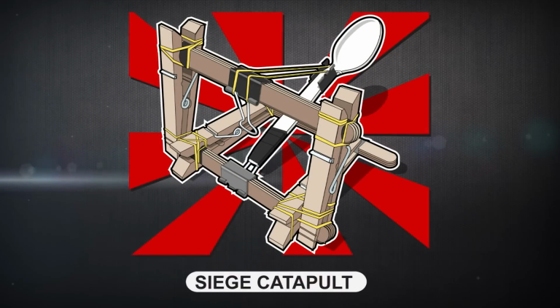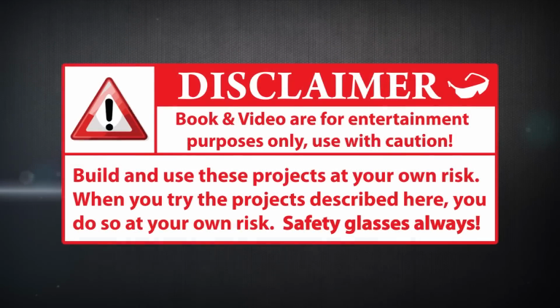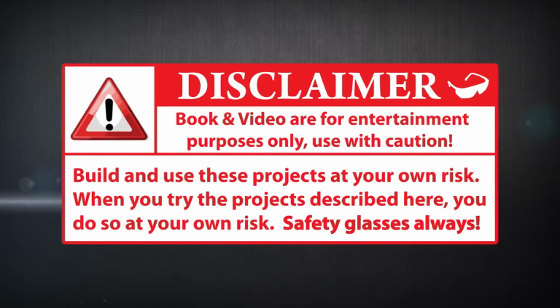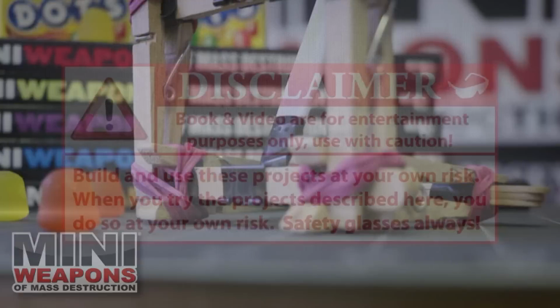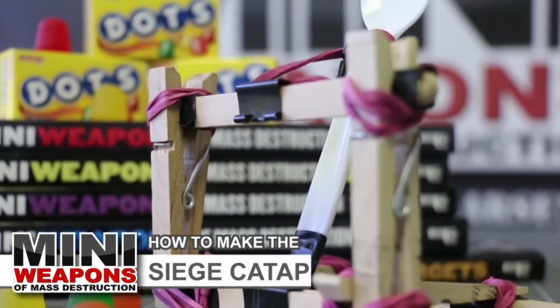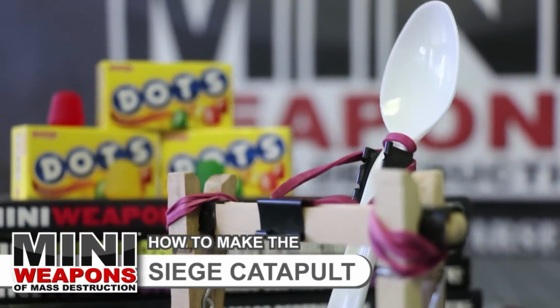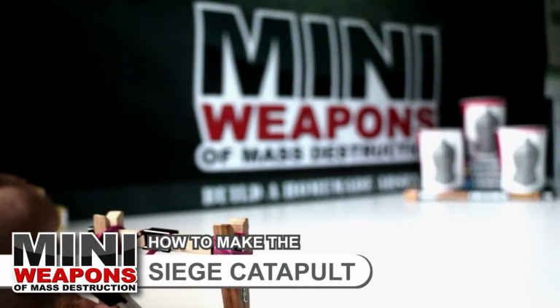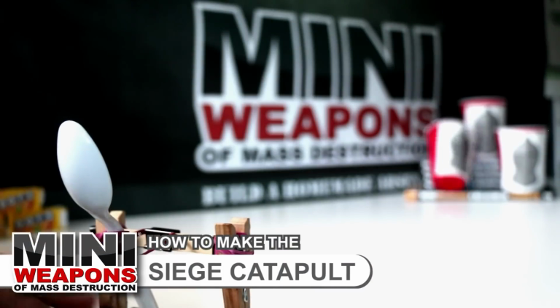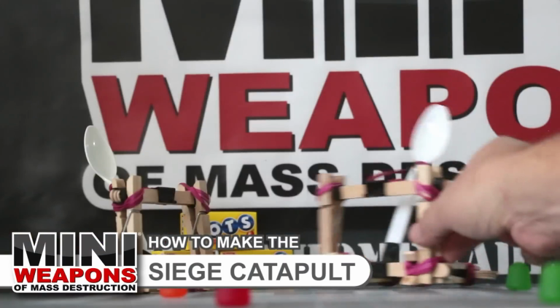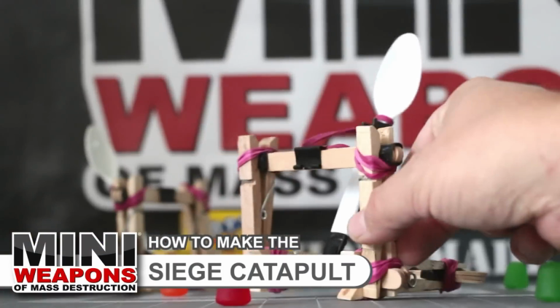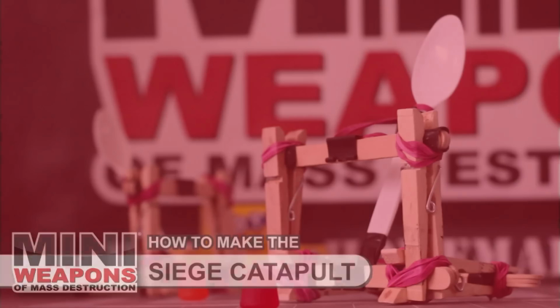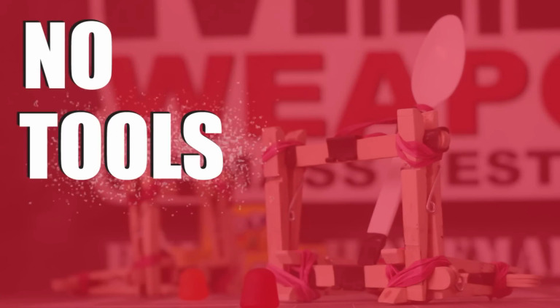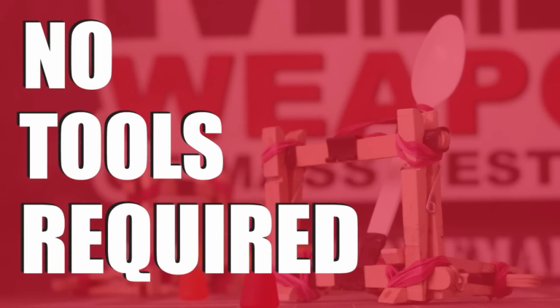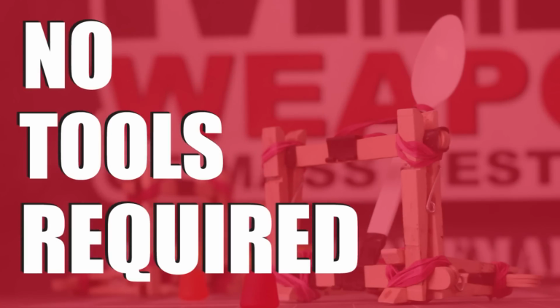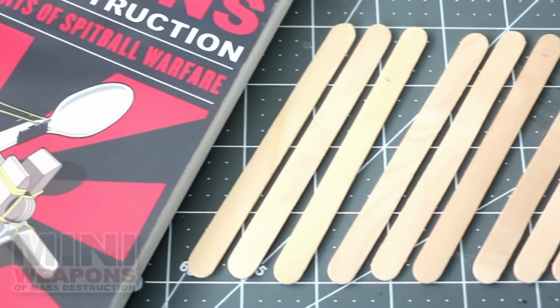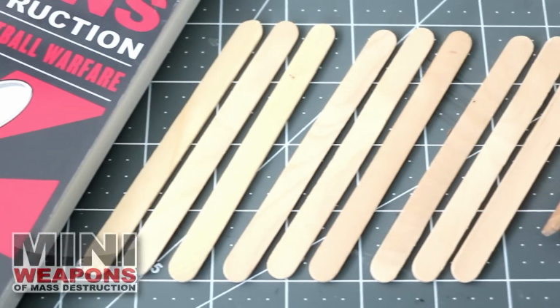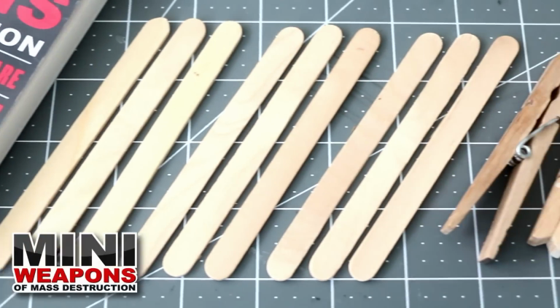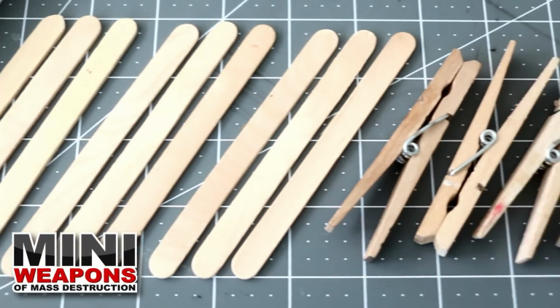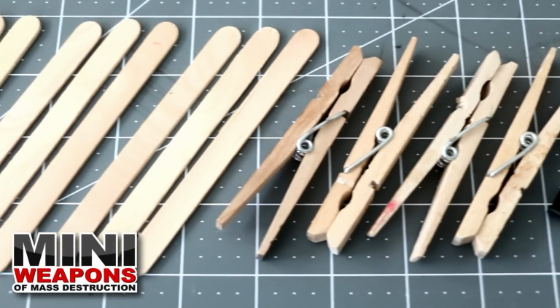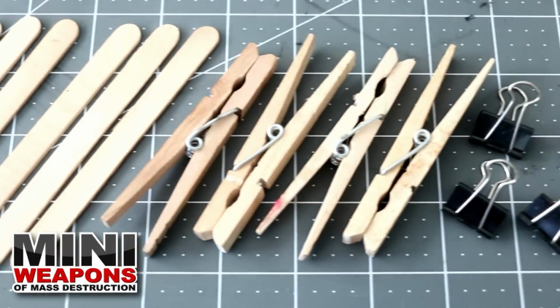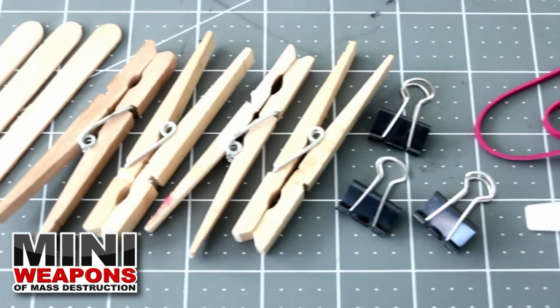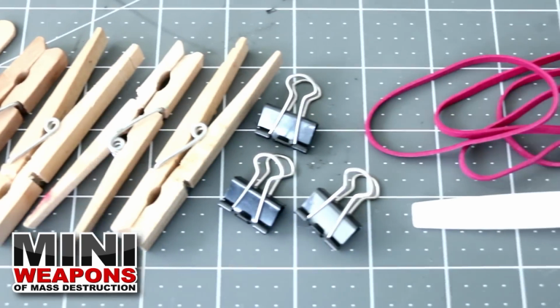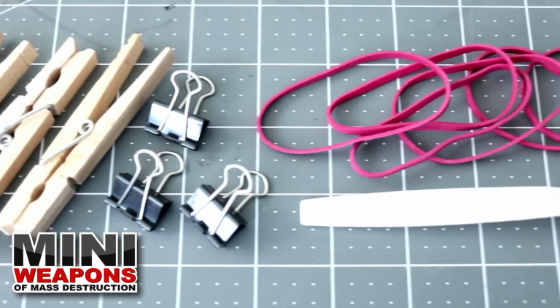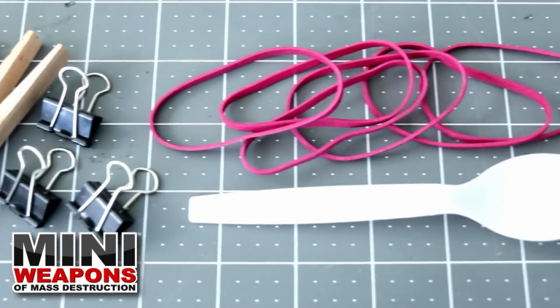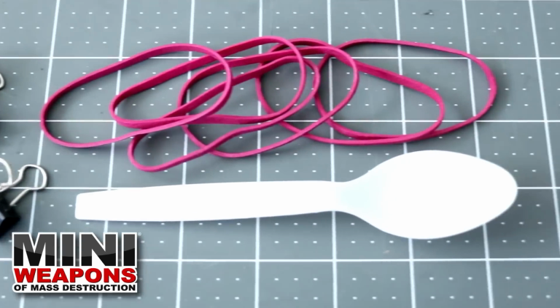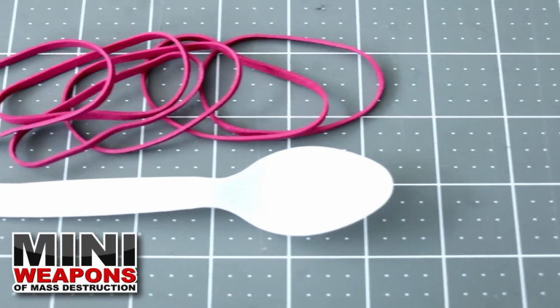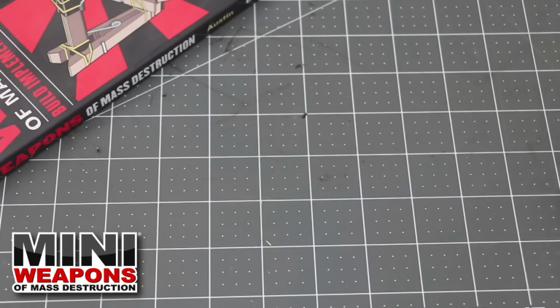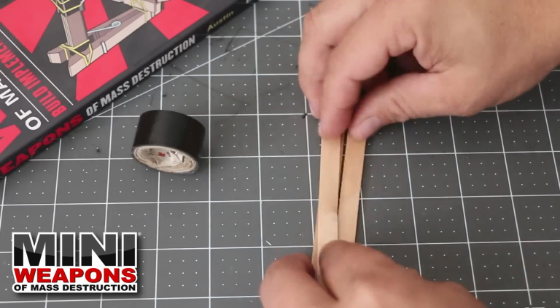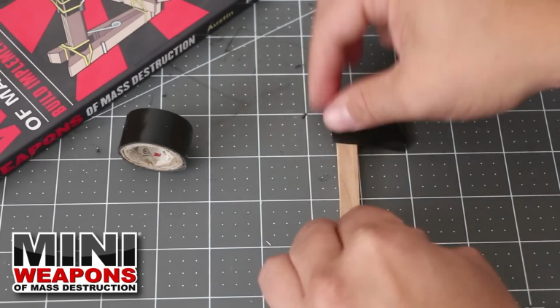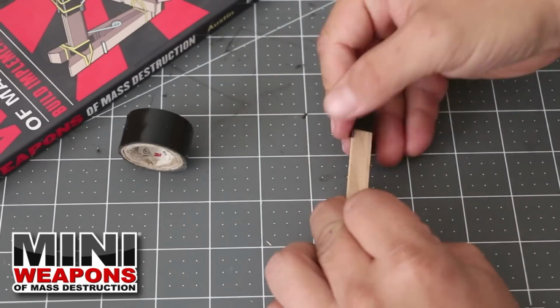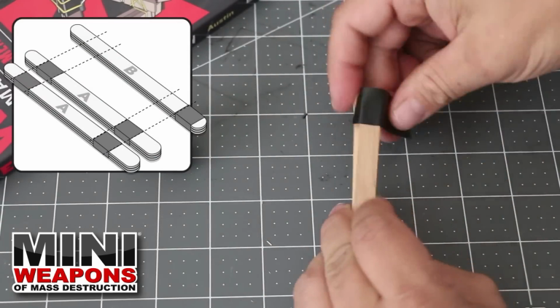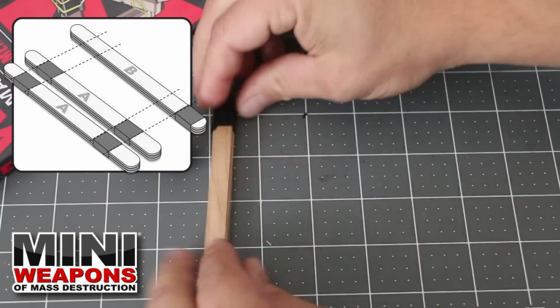For entertainment purposes only. It's time to build the siege catapult. You will need nine craft sticks, four clothes pins, three binder clips, seven rubber bands, and one plastic spoon. Begin by taping two piles of three sticks about a half inch from each end.